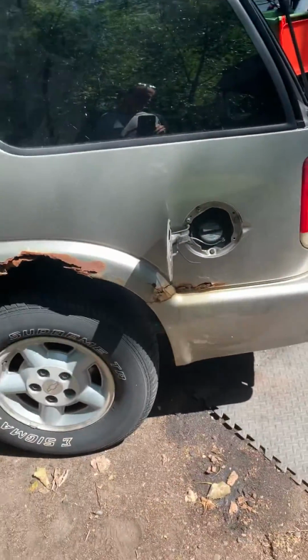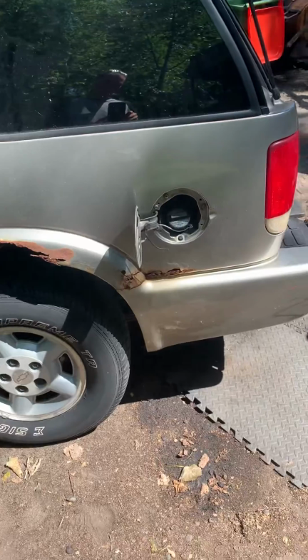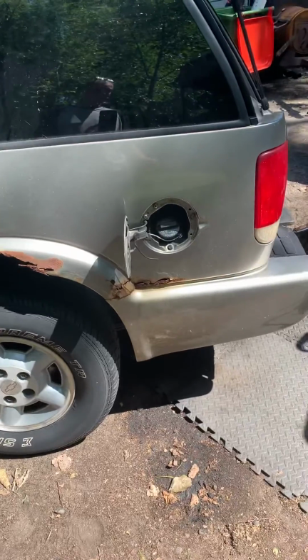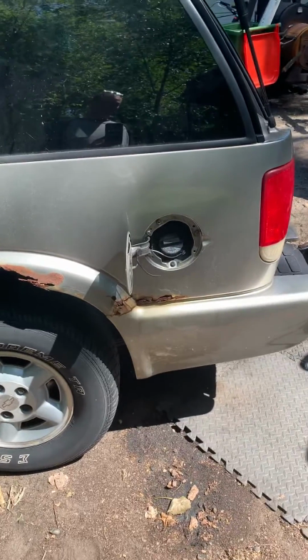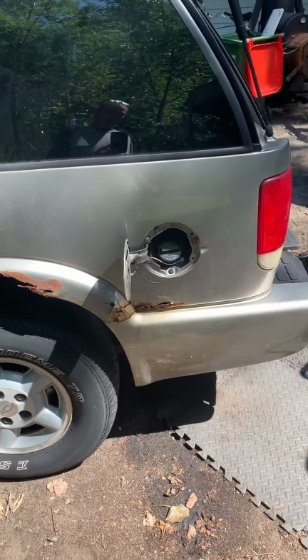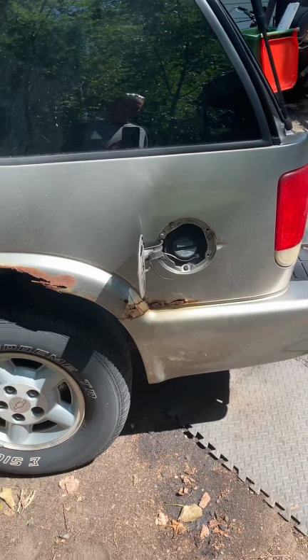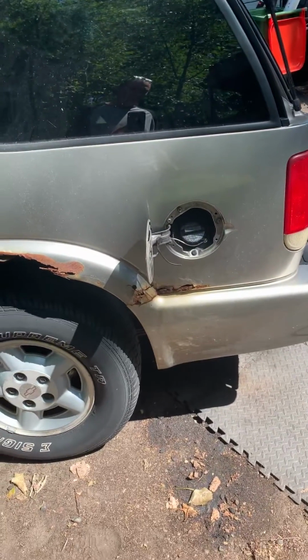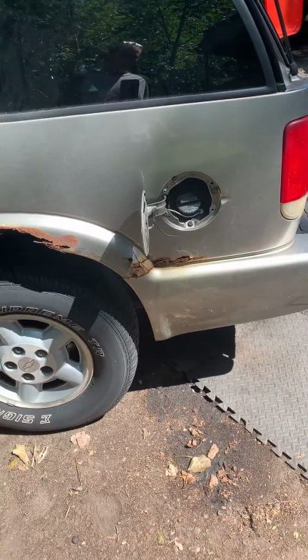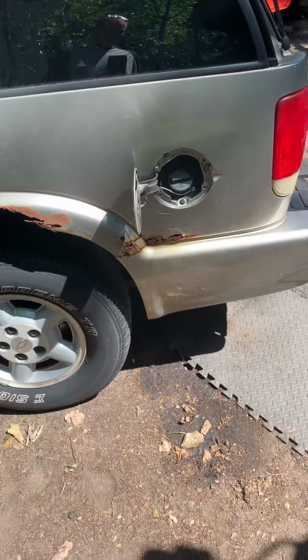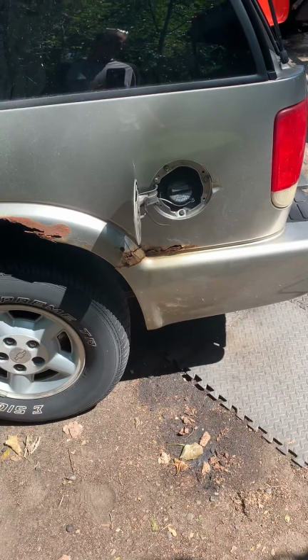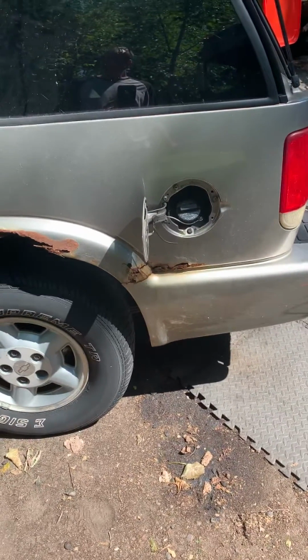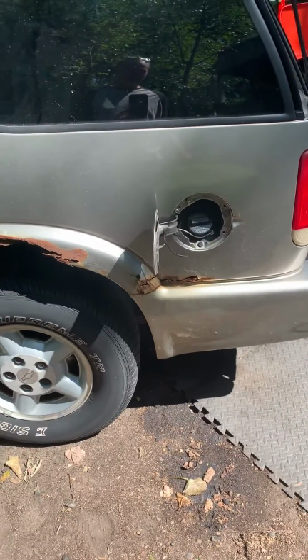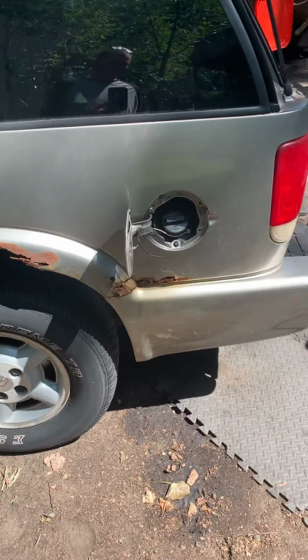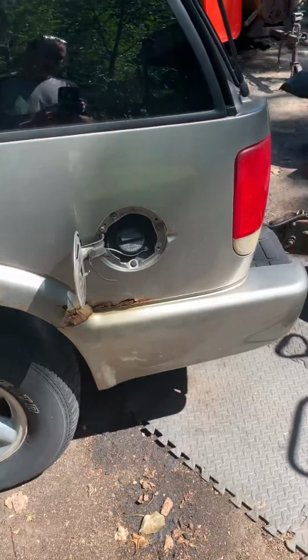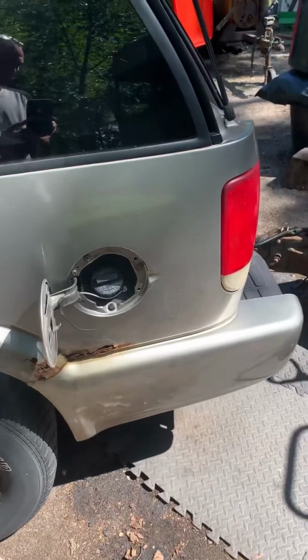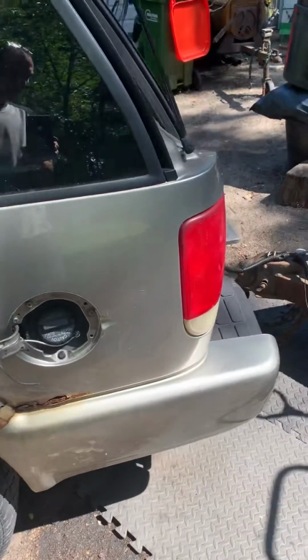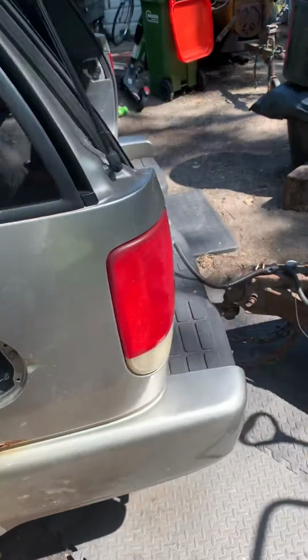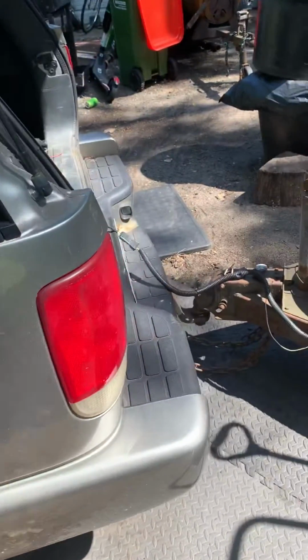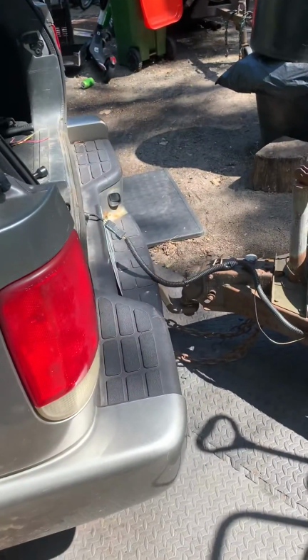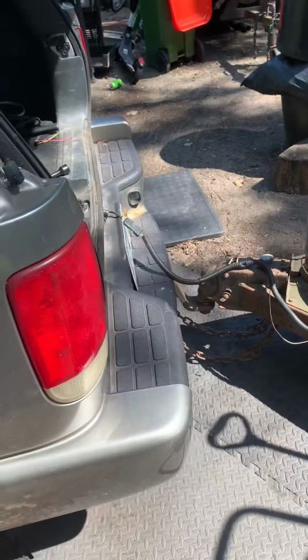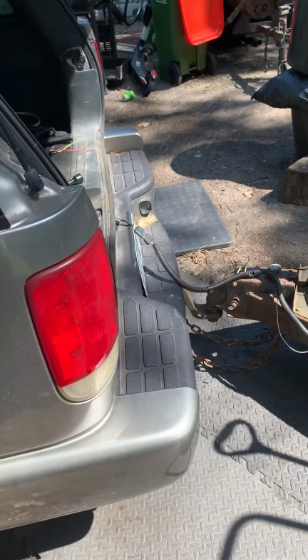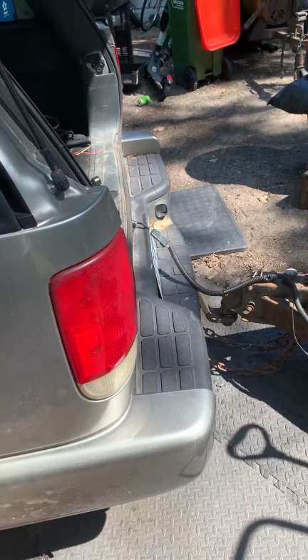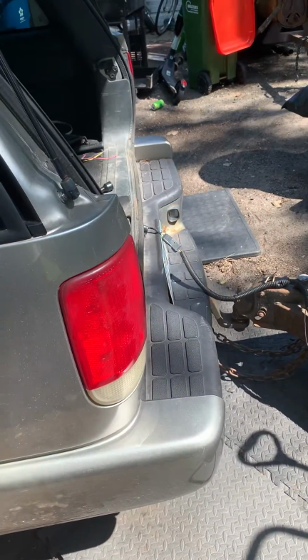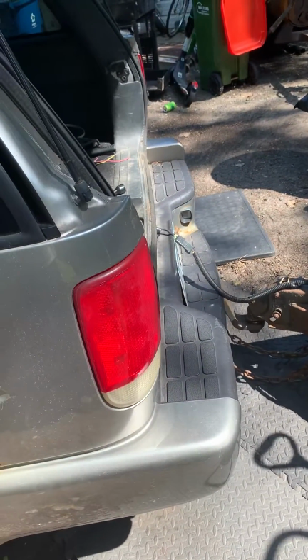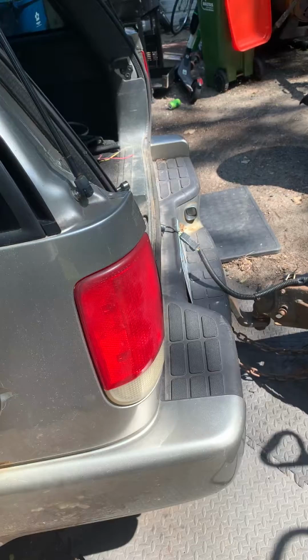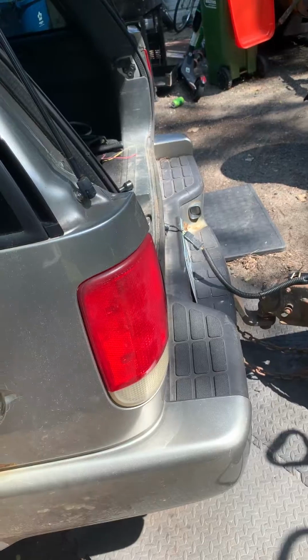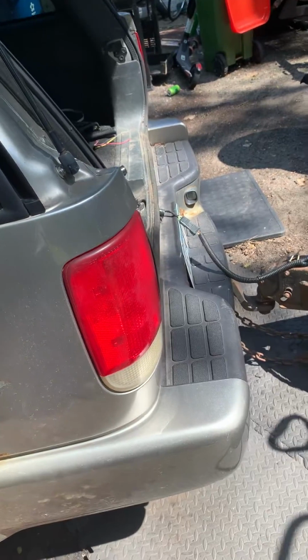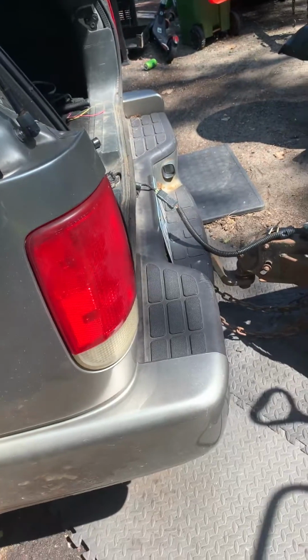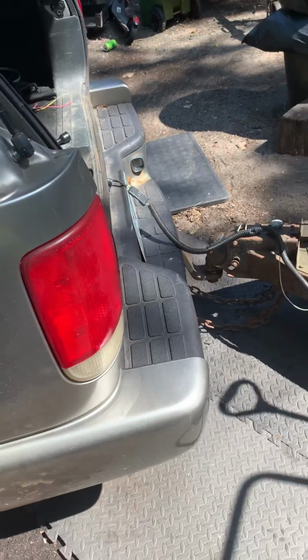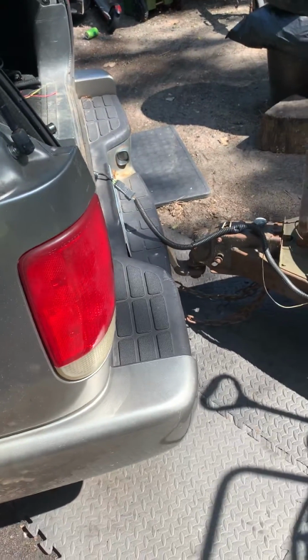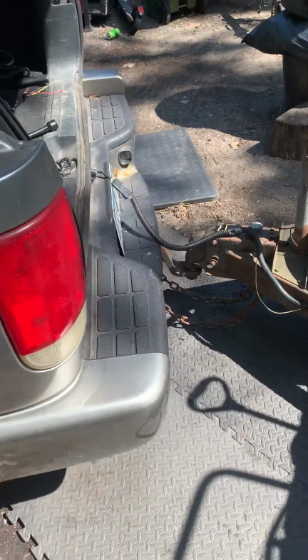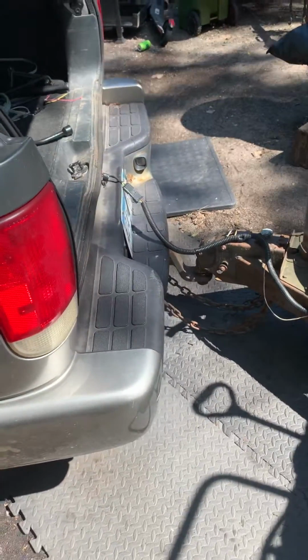I get about a cup of fuel in and it starts to overflow. I've figured out that there's a vent valve solenoid that you have to look at. It's underneath the truck.